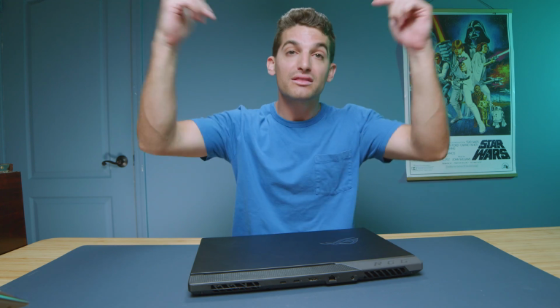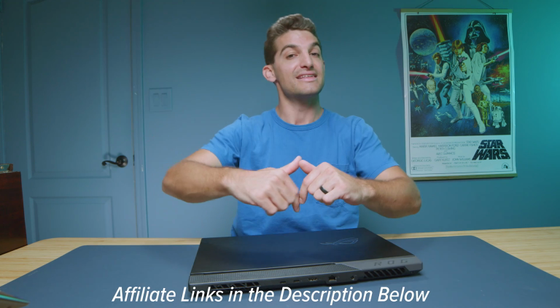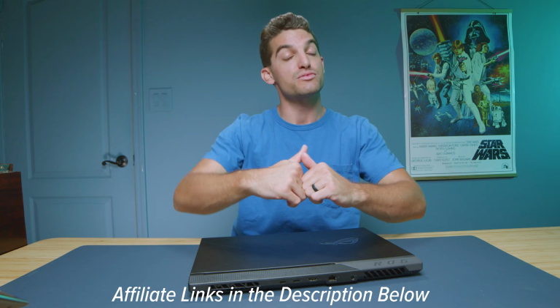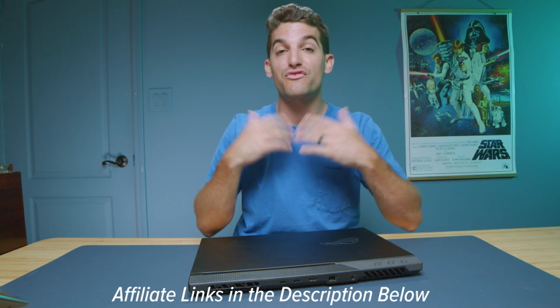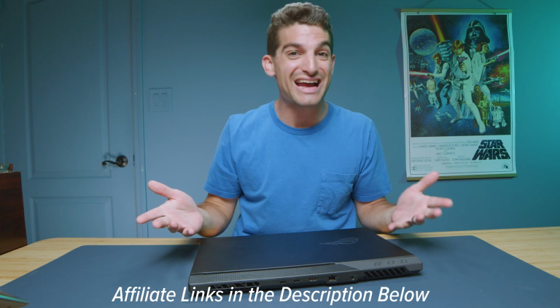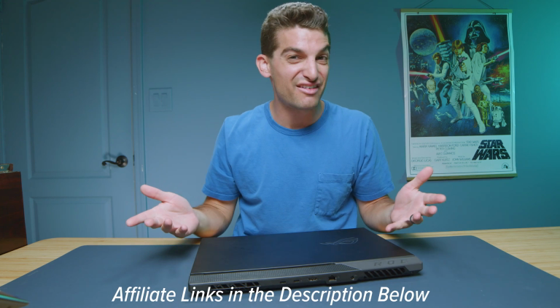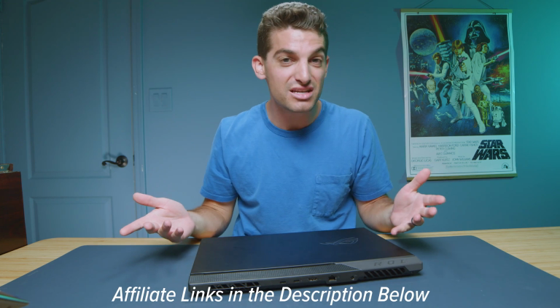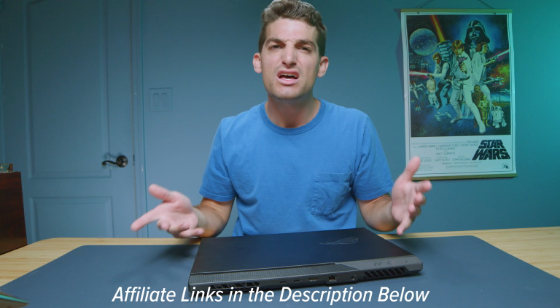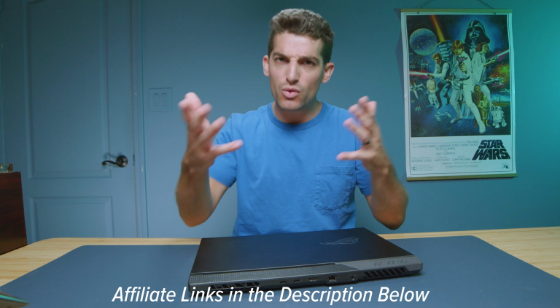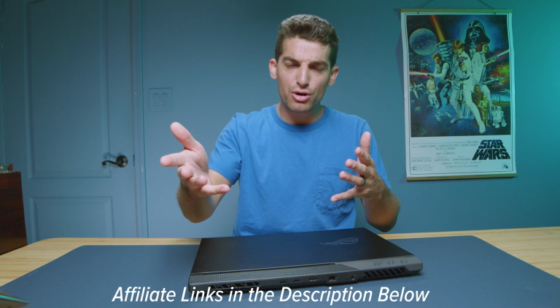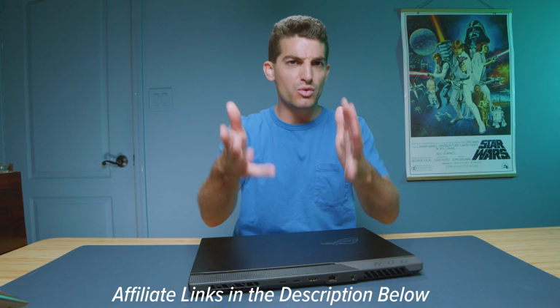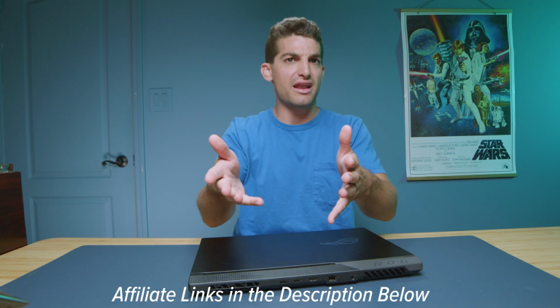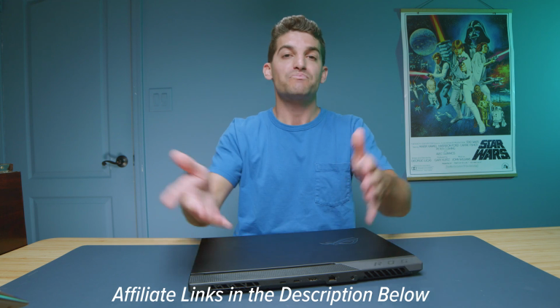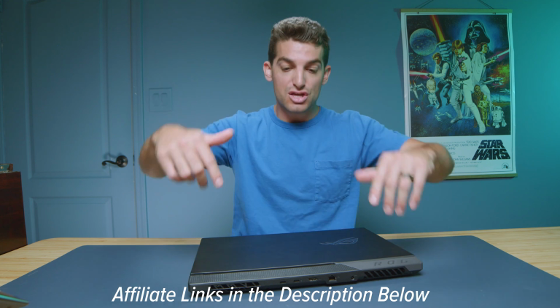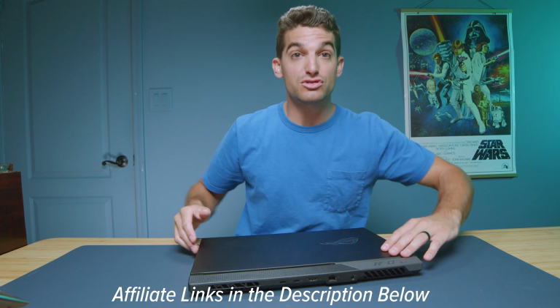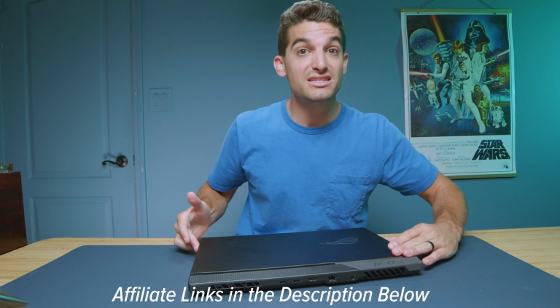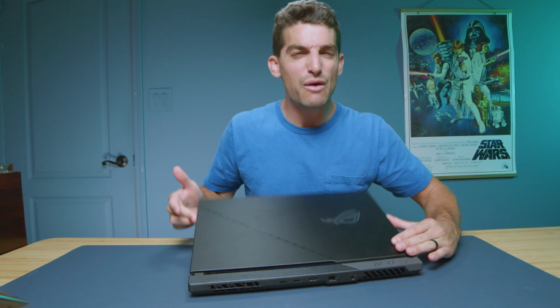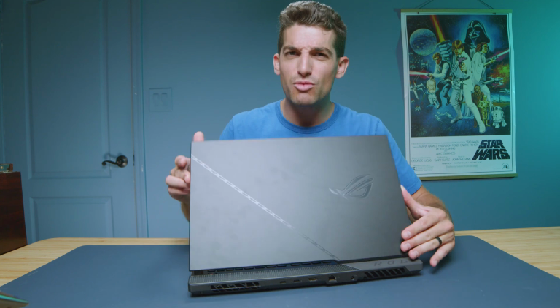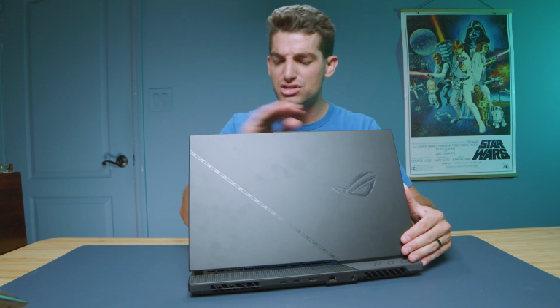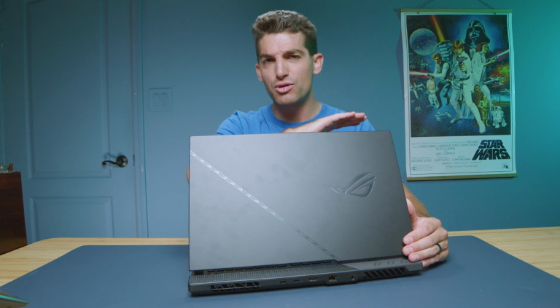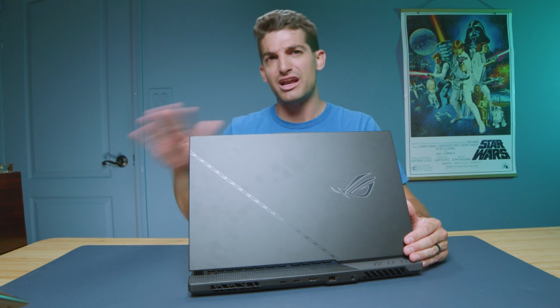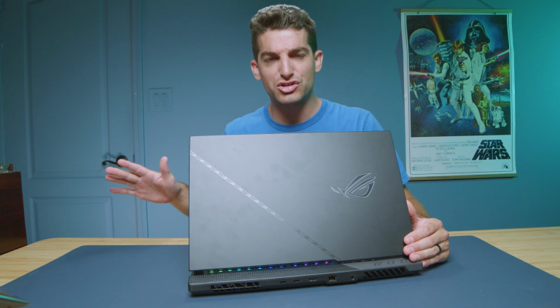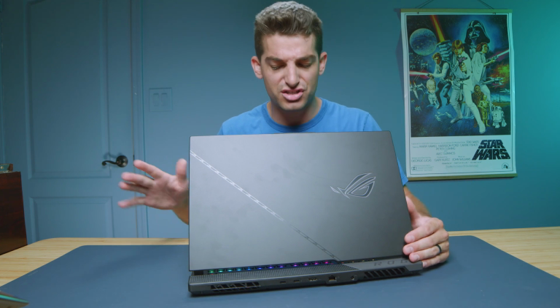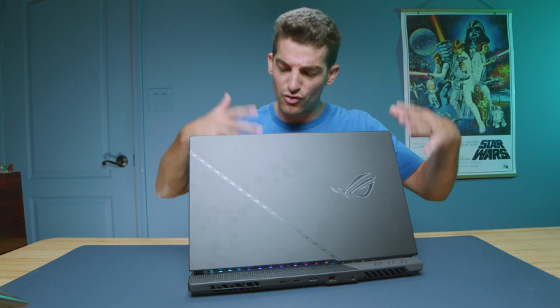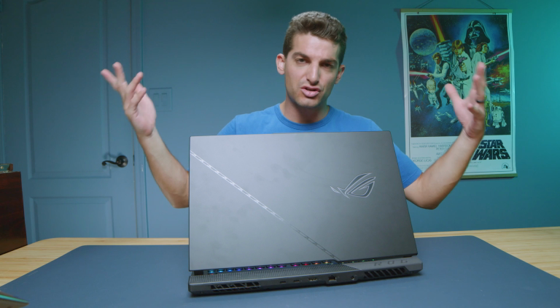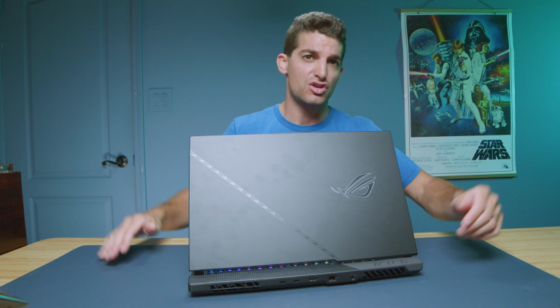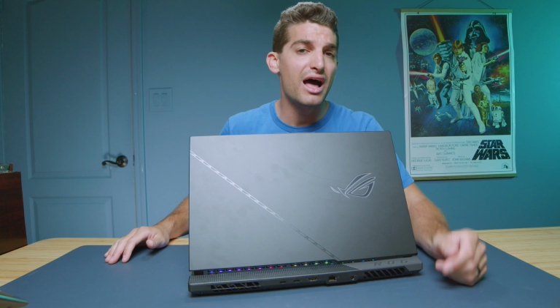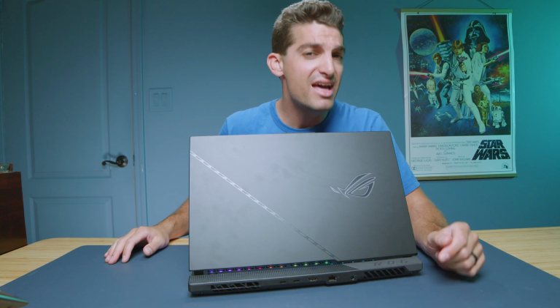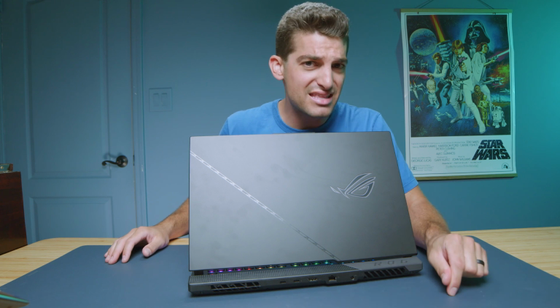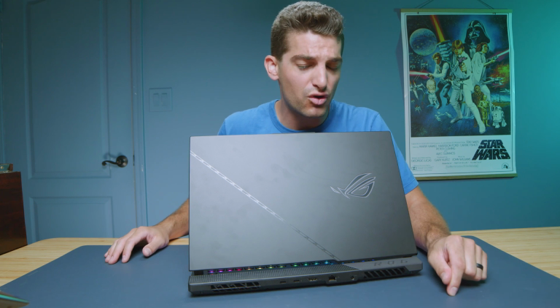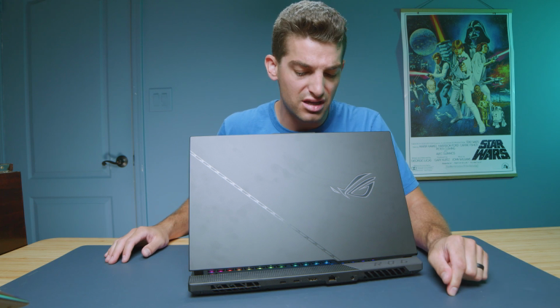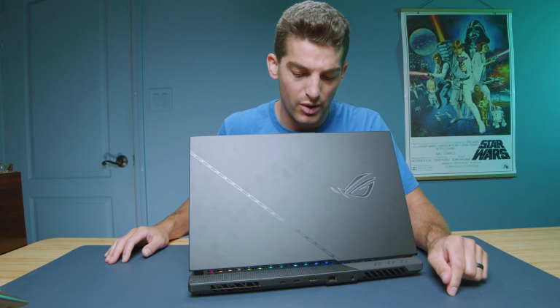I'll put links in the description below for the exact live pricing. So if you want to make a purchase or check that out, you can use those links. I will get a small commission if you purchase, but at no extra cost to you — that's what keeps this channel alive and the helpful content coming your way.